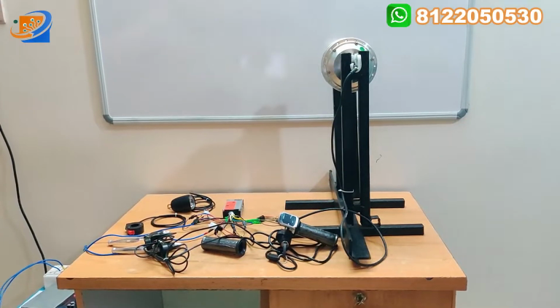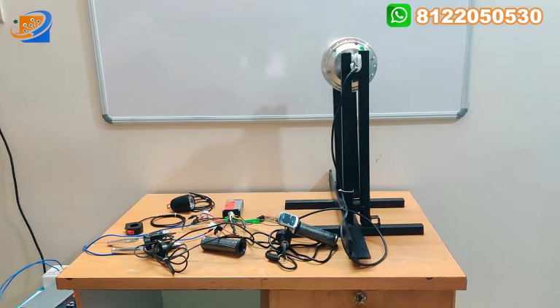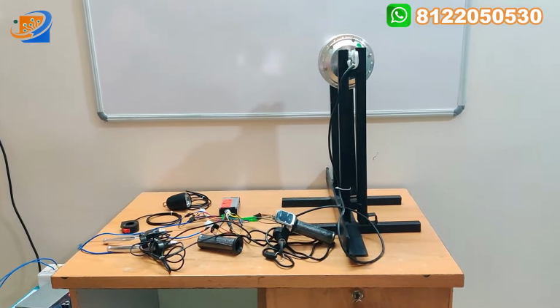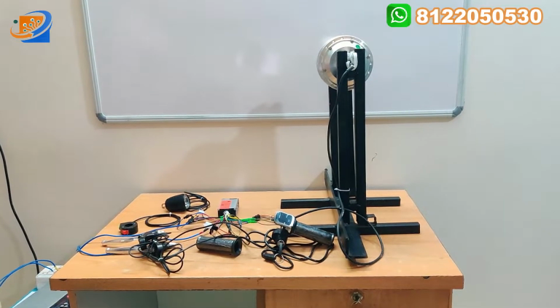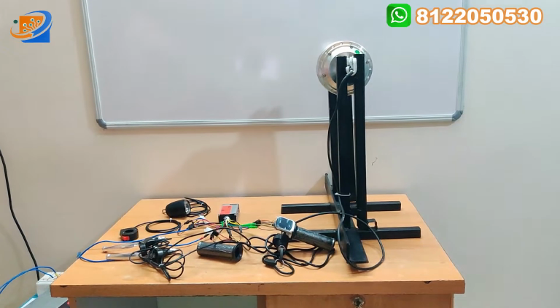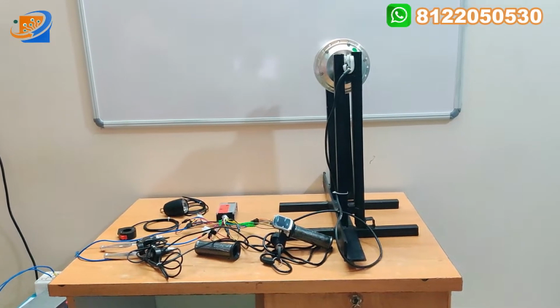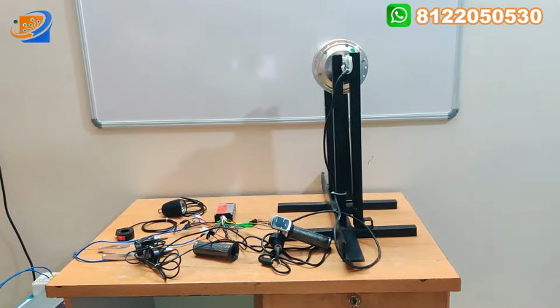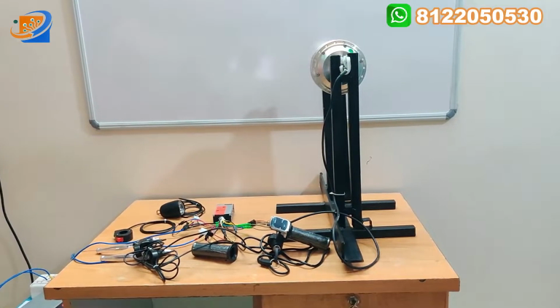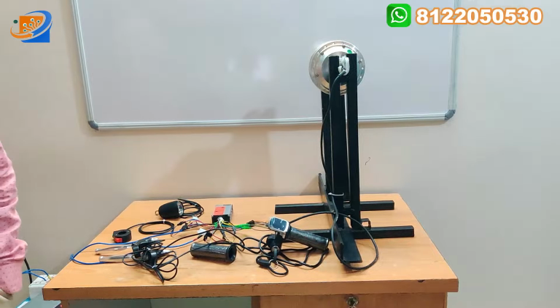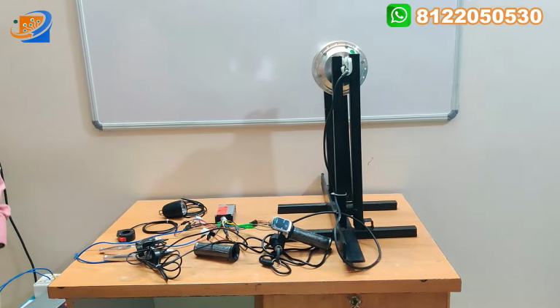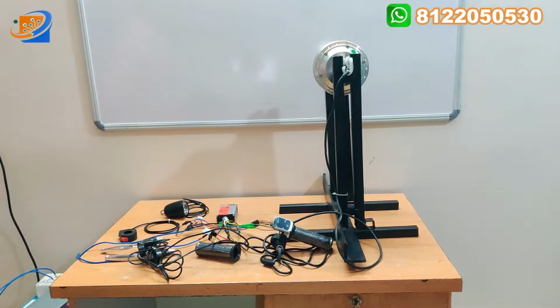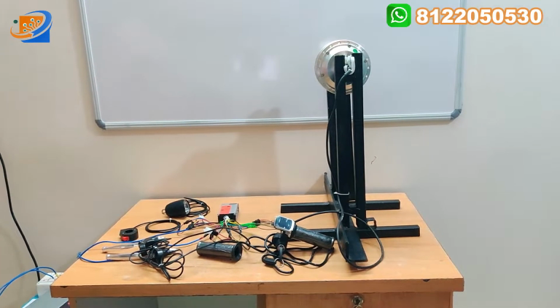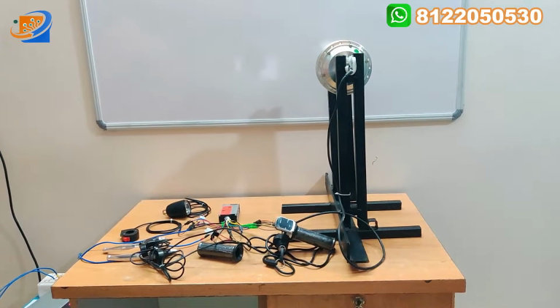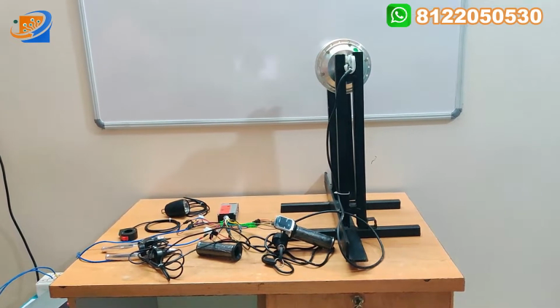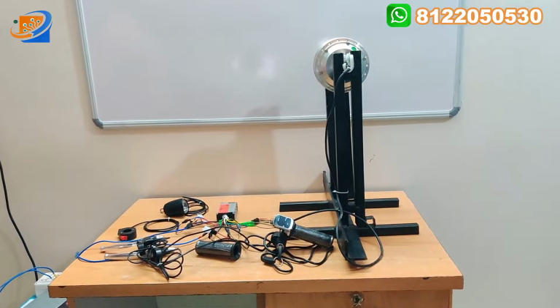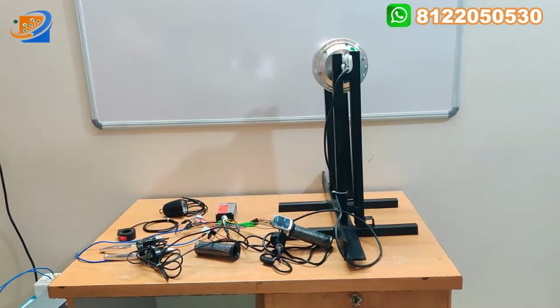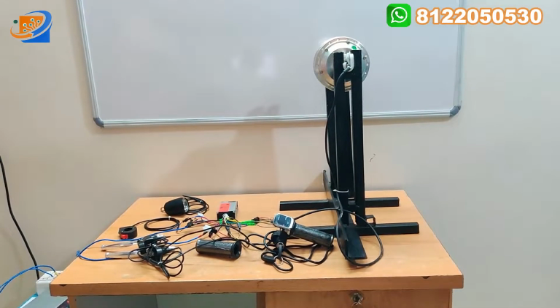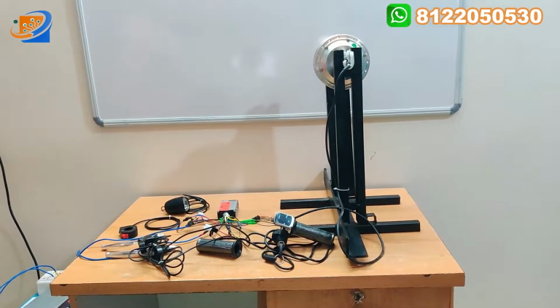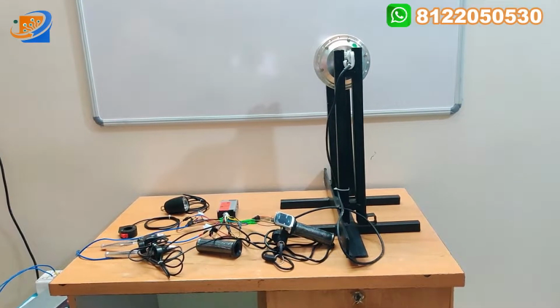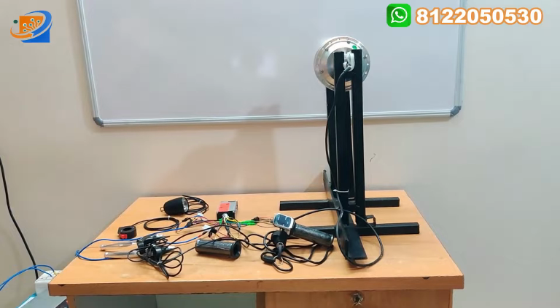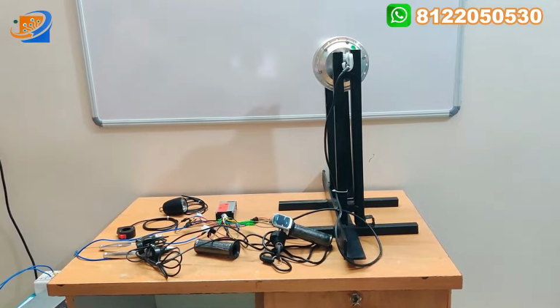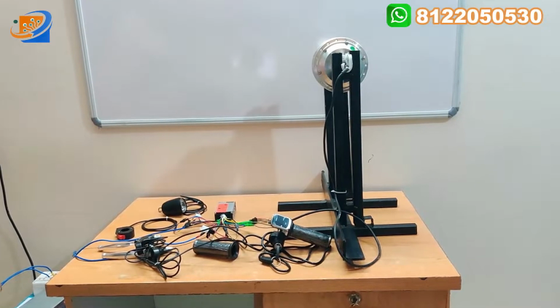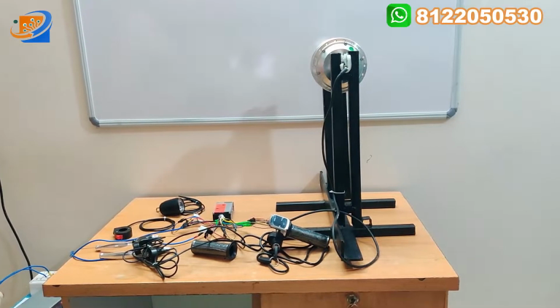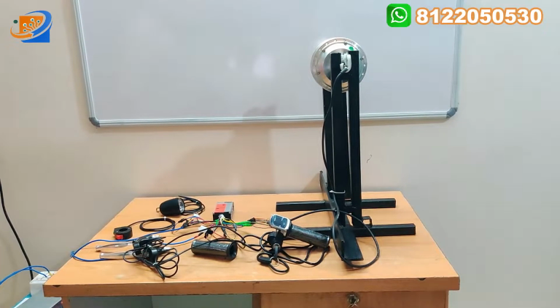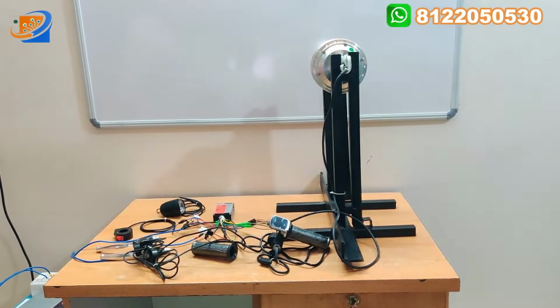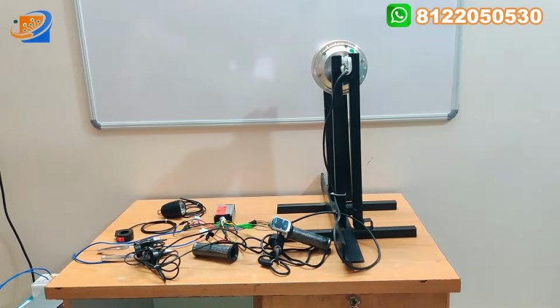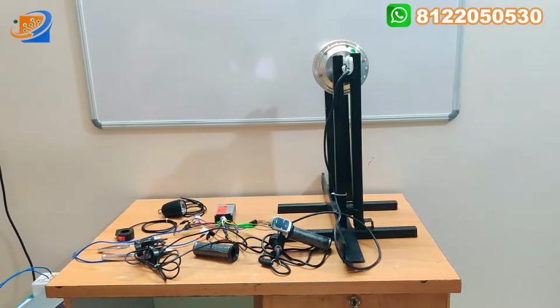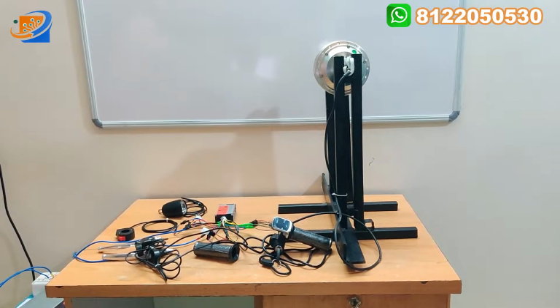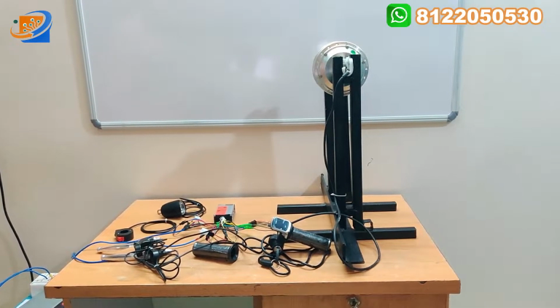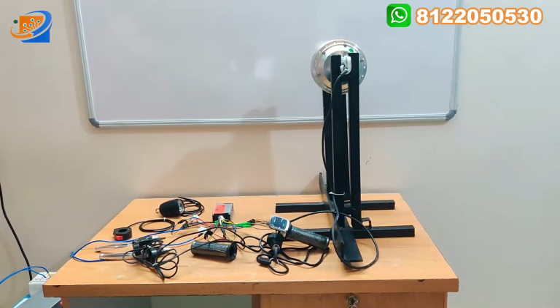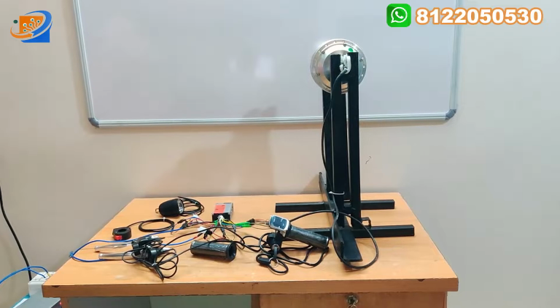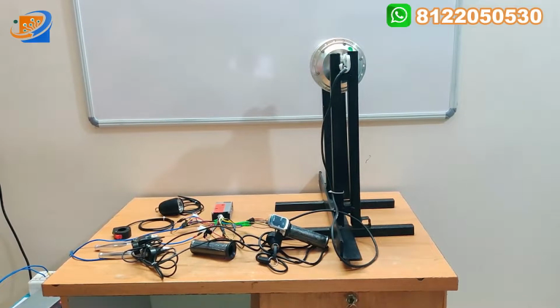Hi, hello, welcome to Sri Electronics and Embedded Solutions, Coimbatore. Now we are going to see an interesting topic - that is the 36 volt, 350 watts, fat tire bicycle conversion kit, electrical bicycle conversion kit.